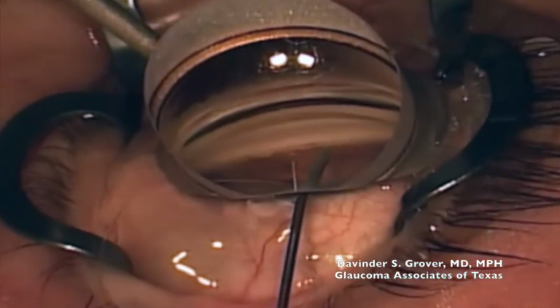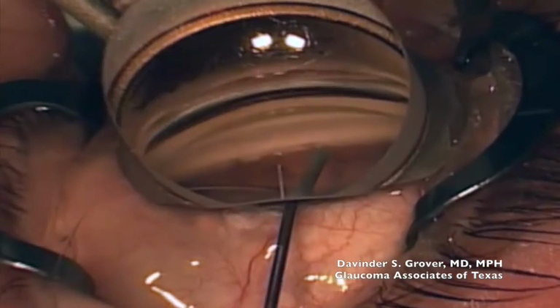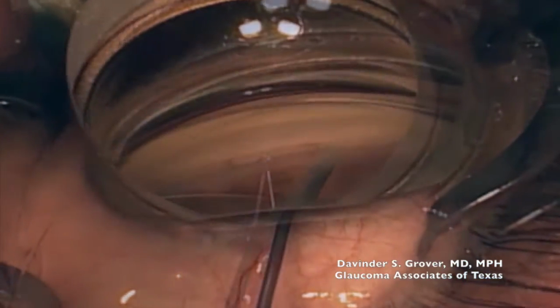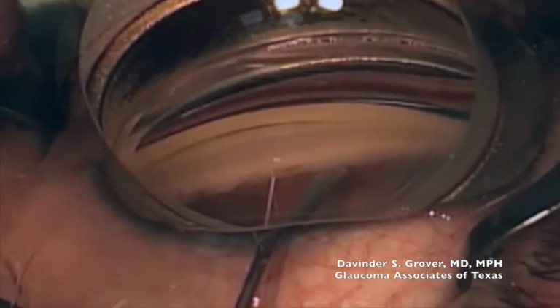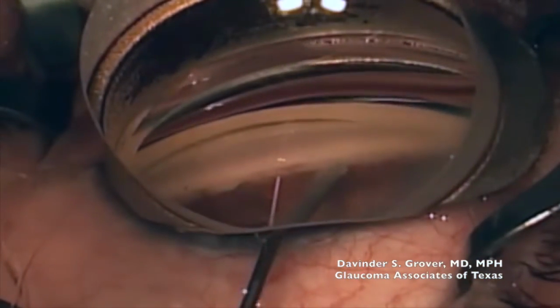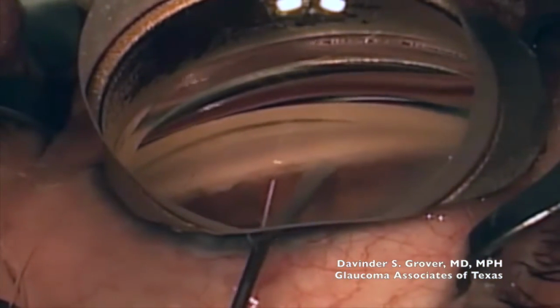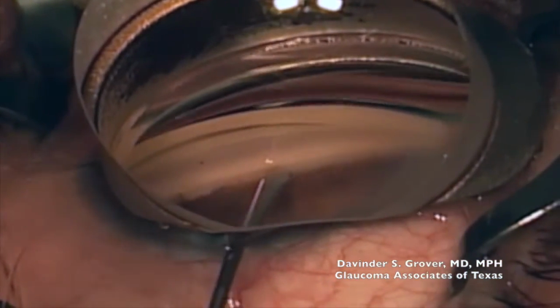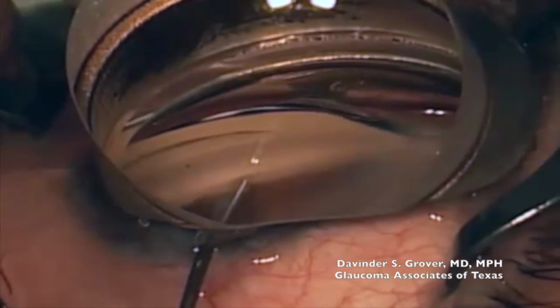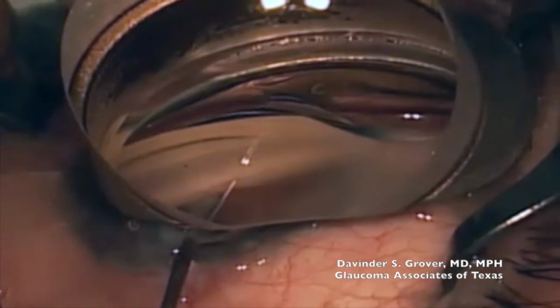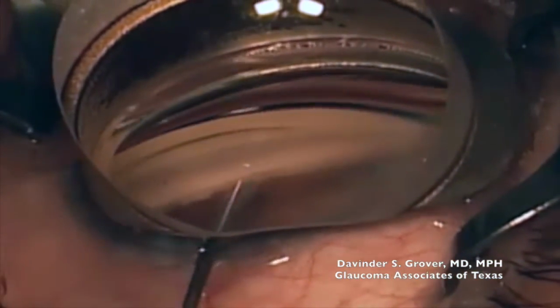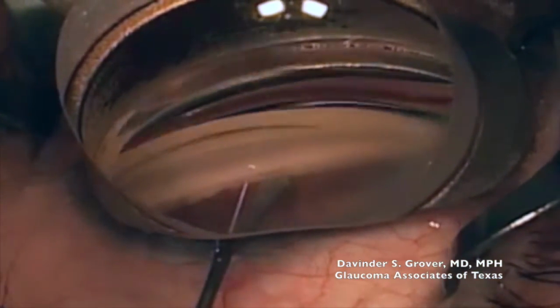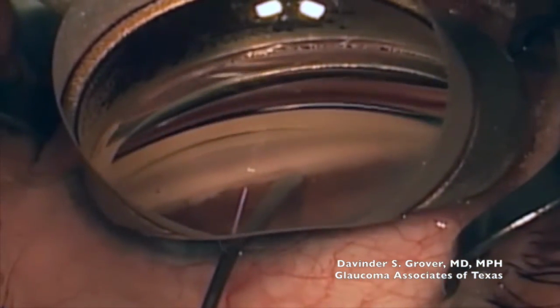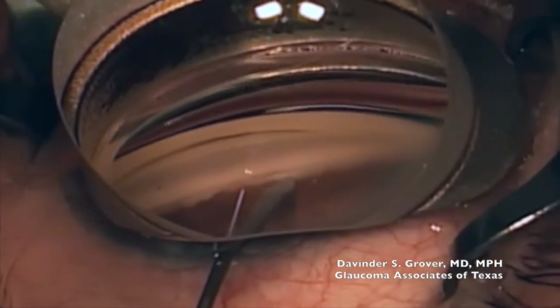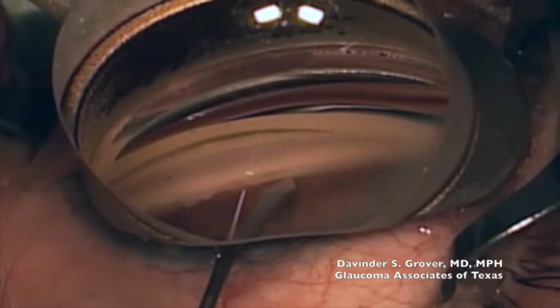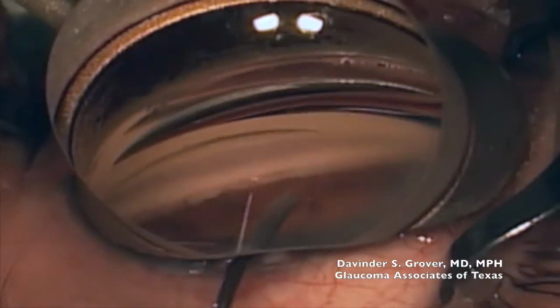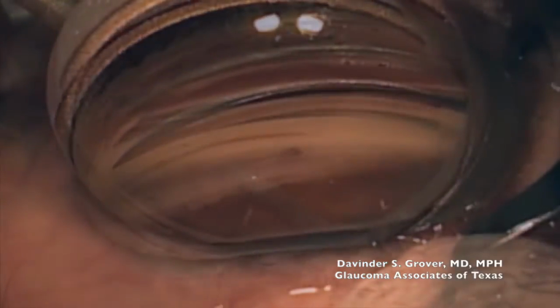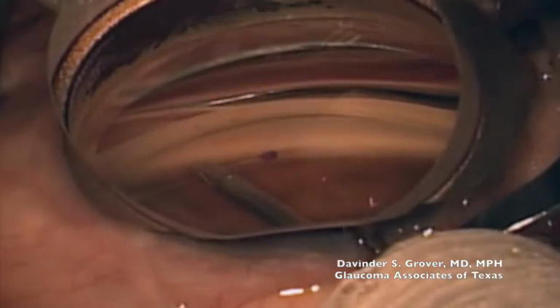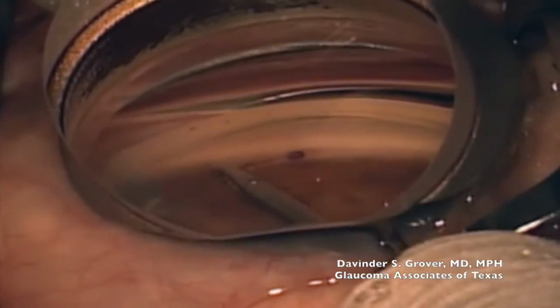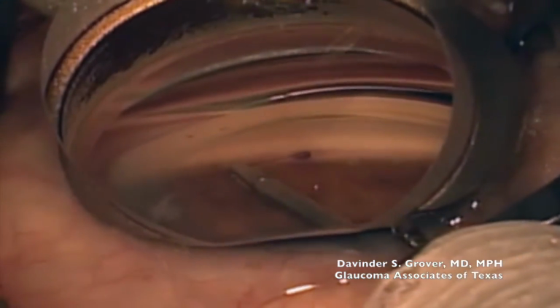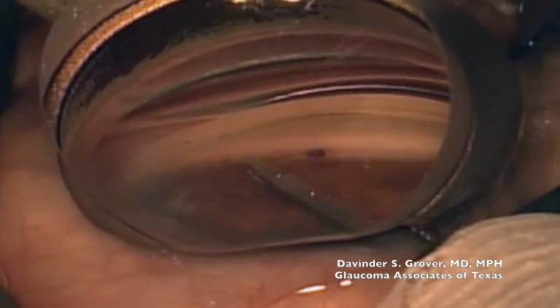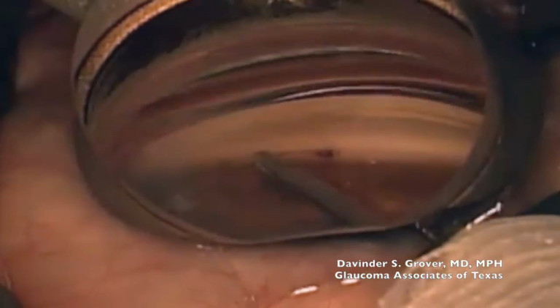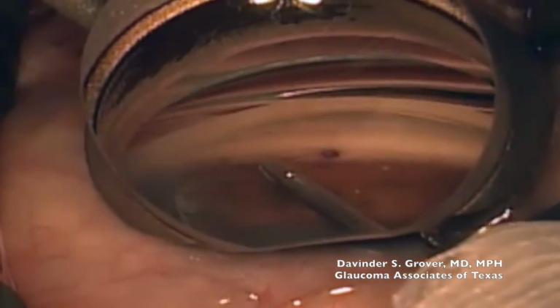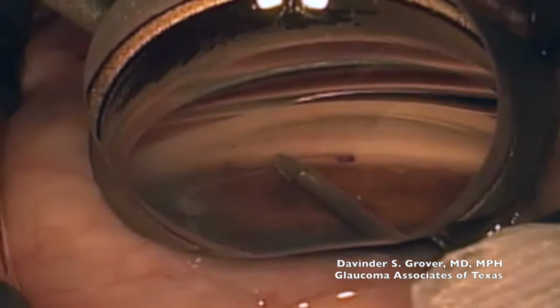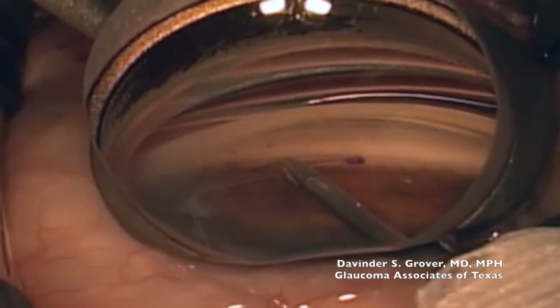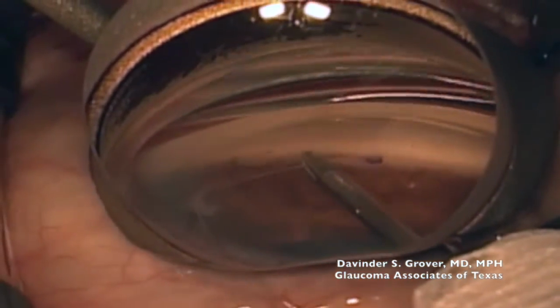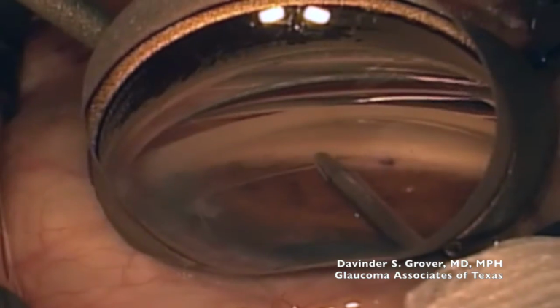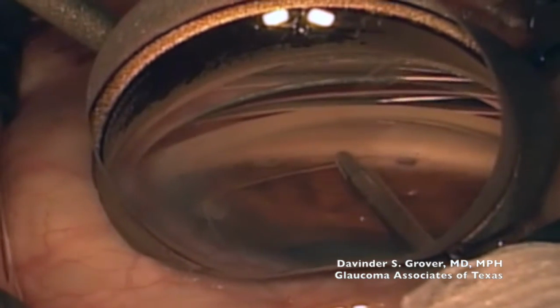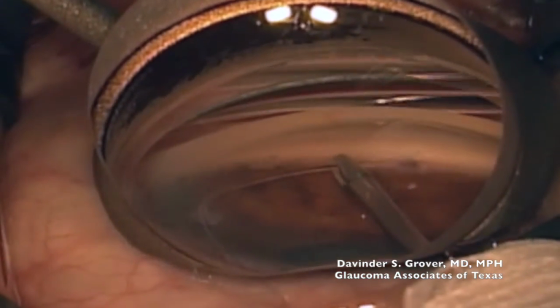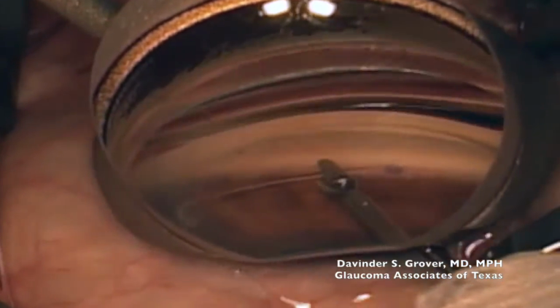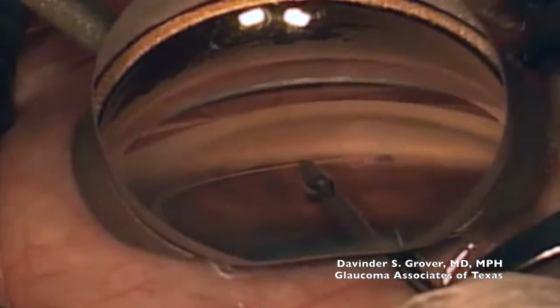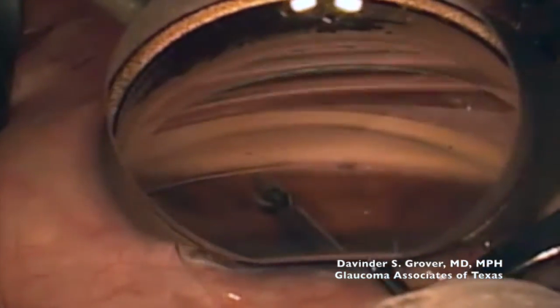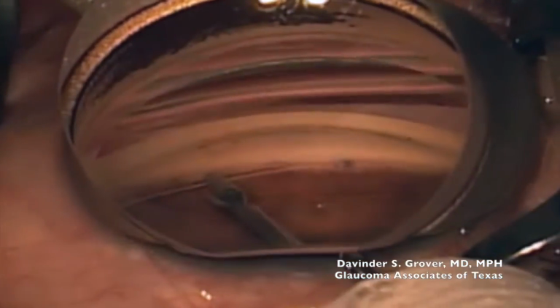After creating a goniotomy, Schlemm's canal is cannulated using an ab-interno approach. One can see the ink-marked tip through the trabecular meshwork.